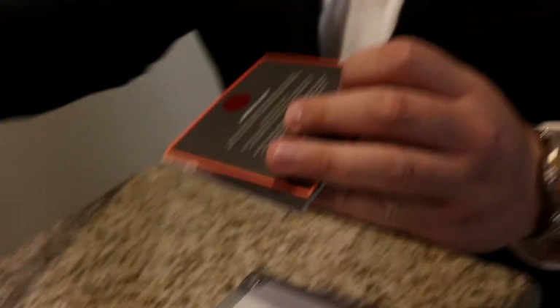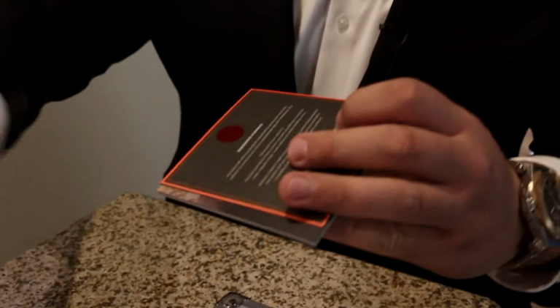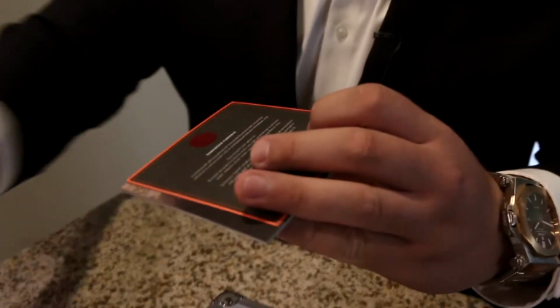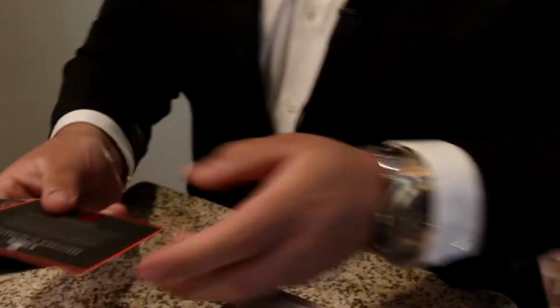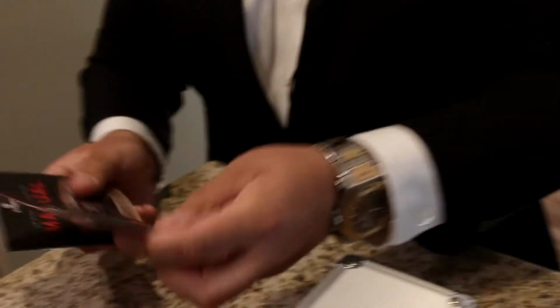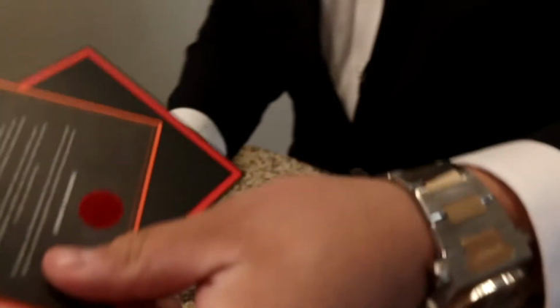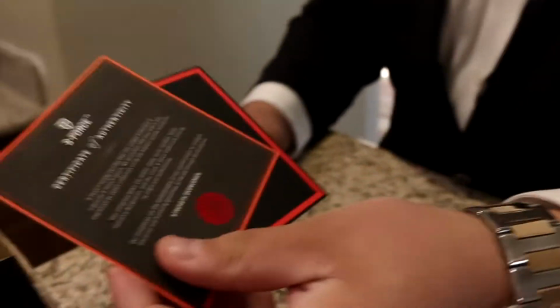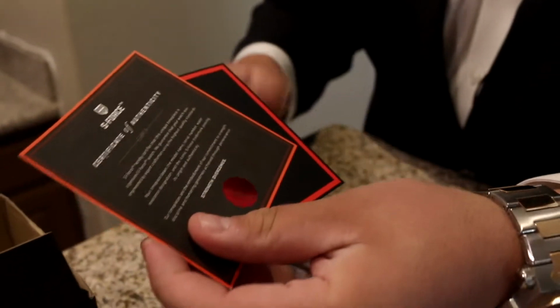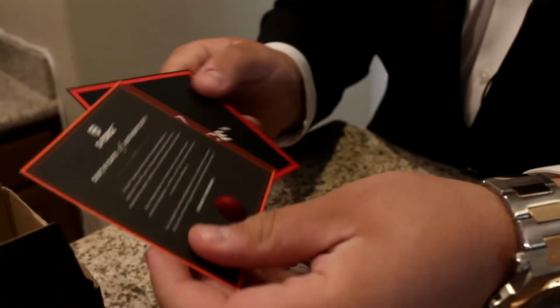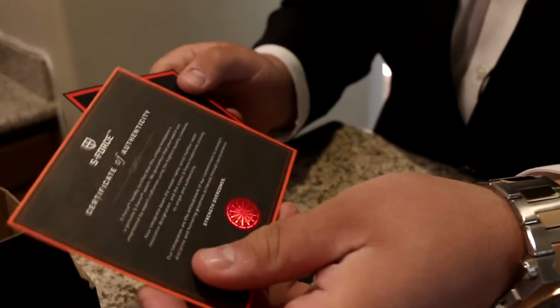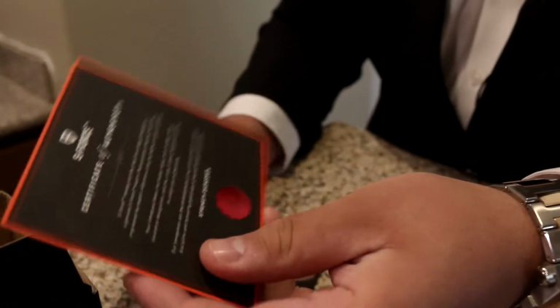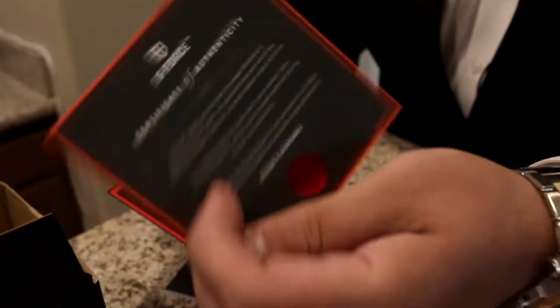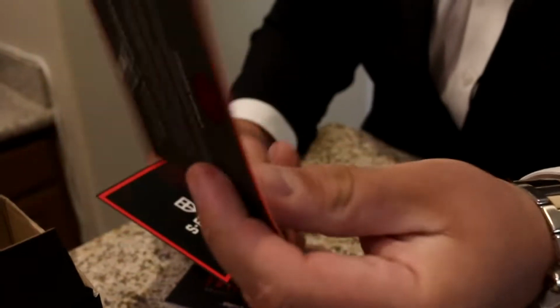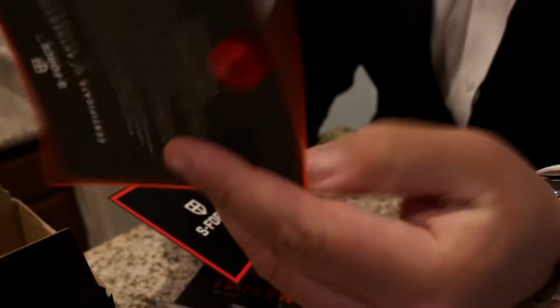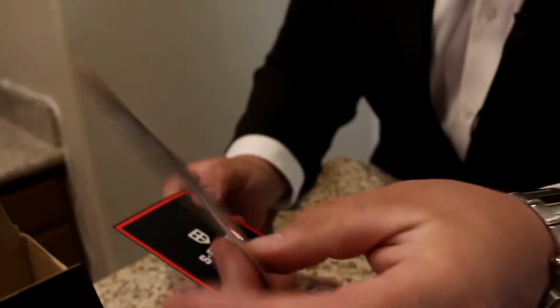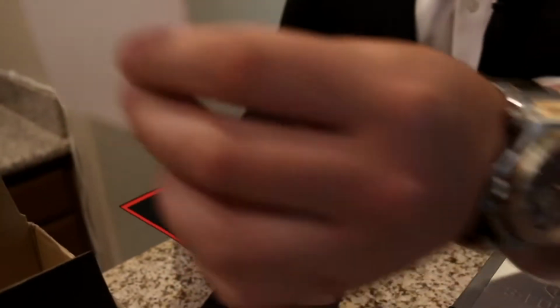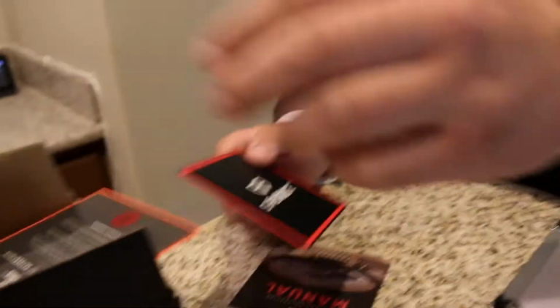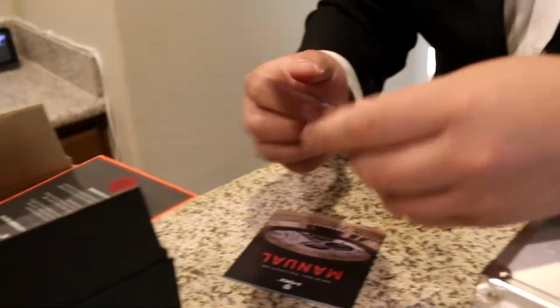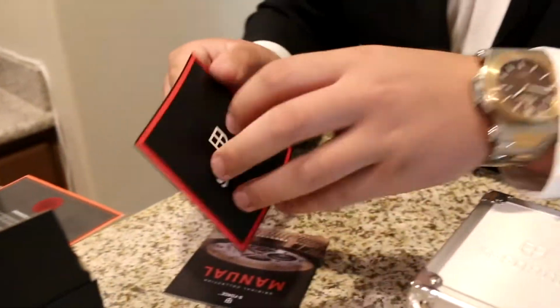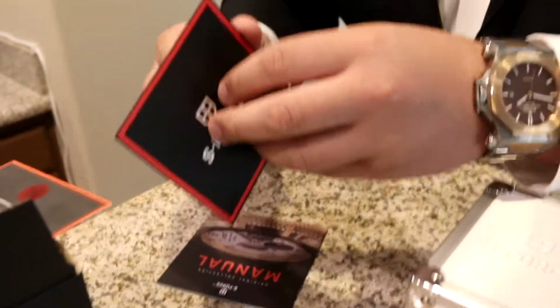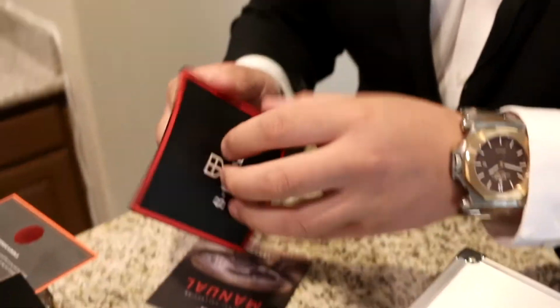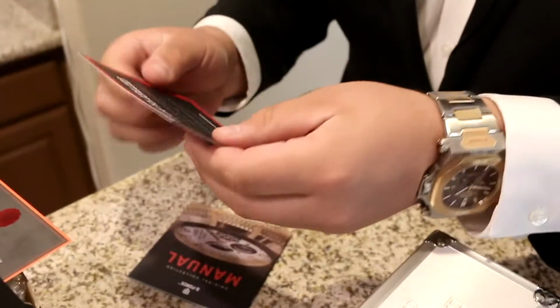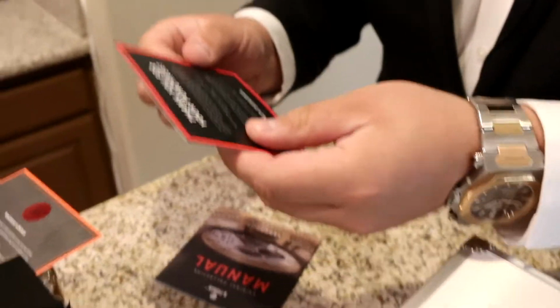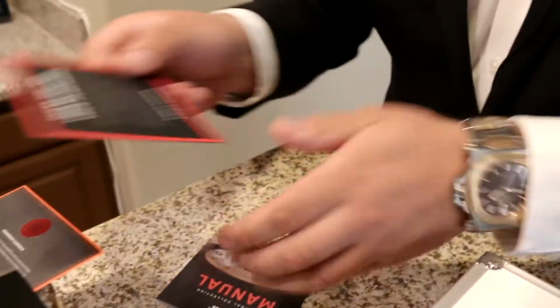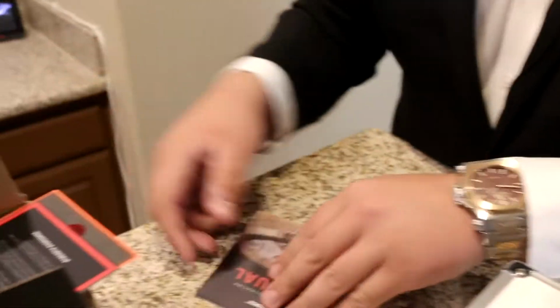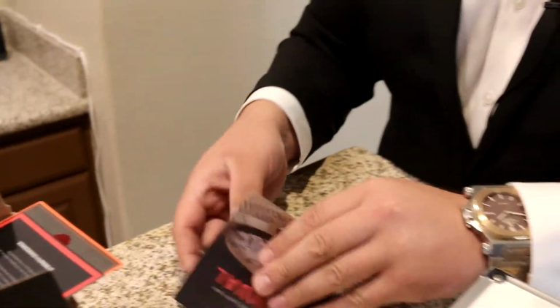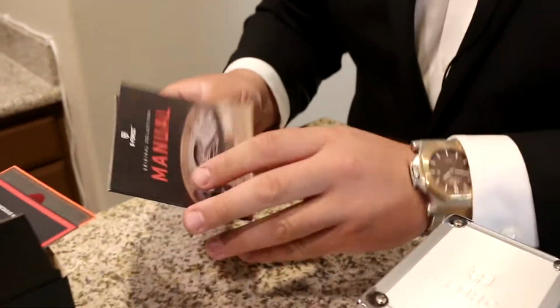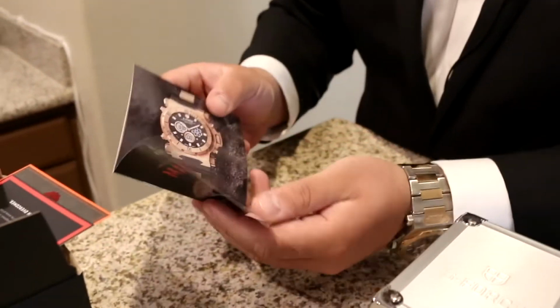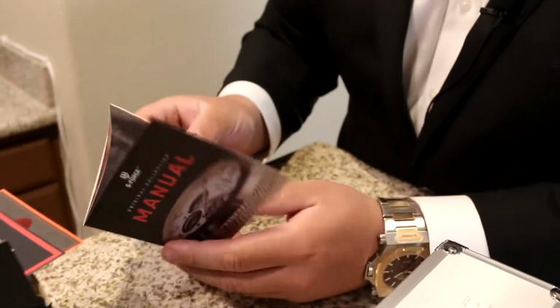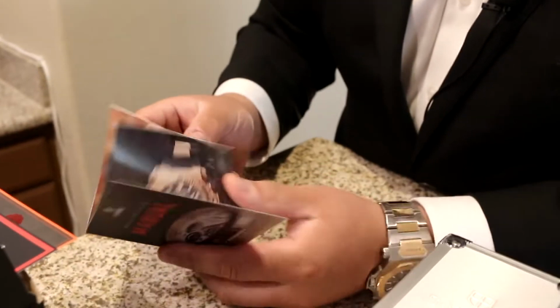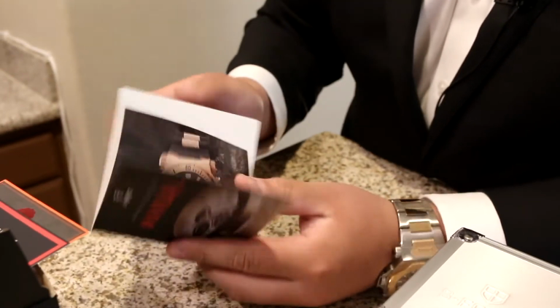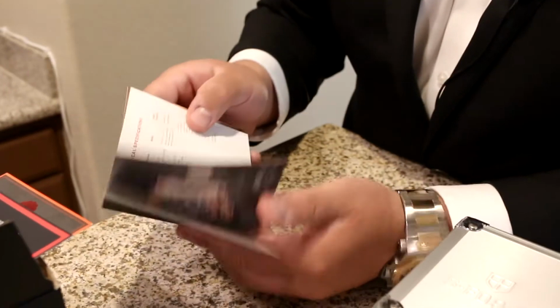So it comes with, of course, your certificate of authenticity — it certifies that this is the real deal S-Force. Comes with your thank you card and then also the manual about all their watches.